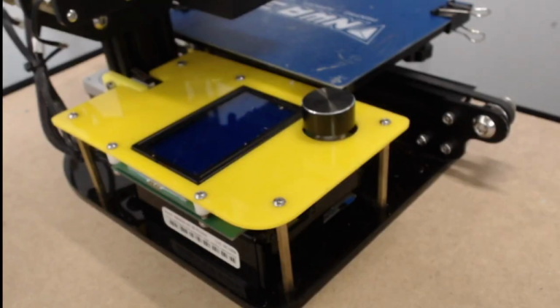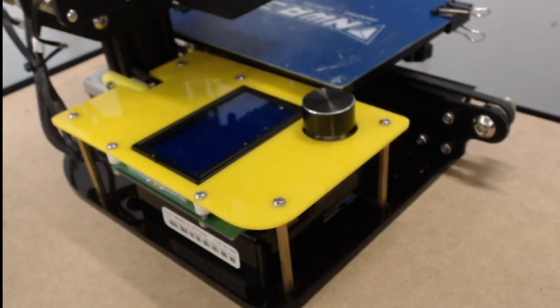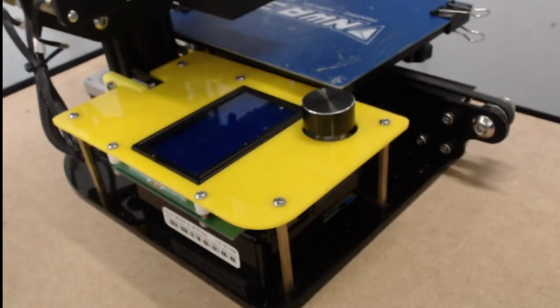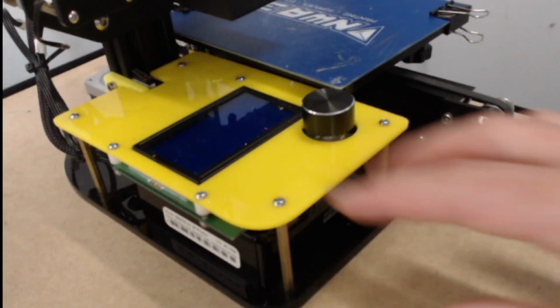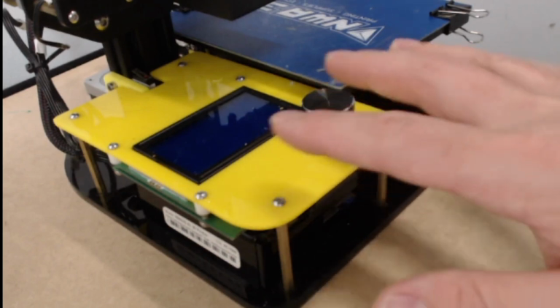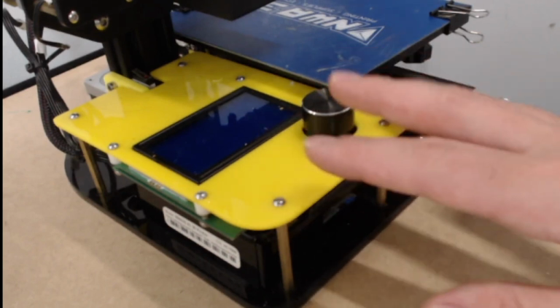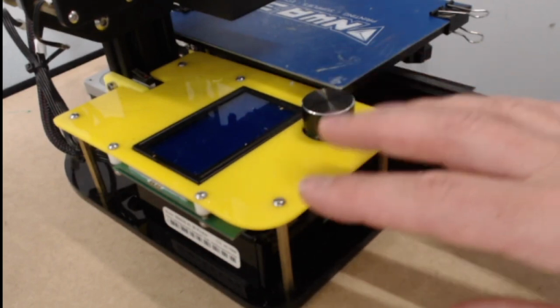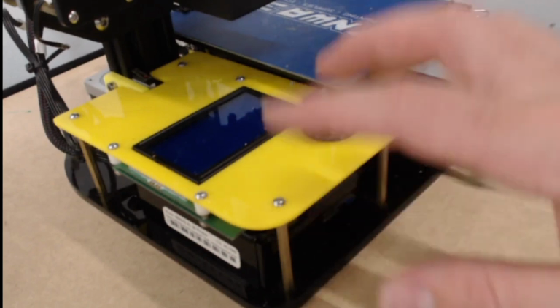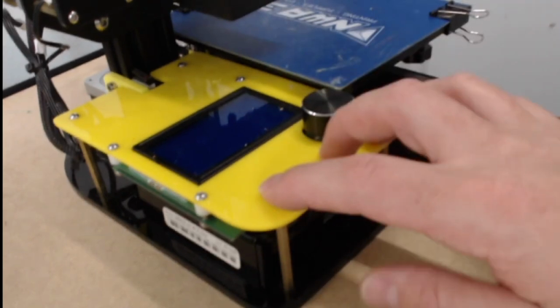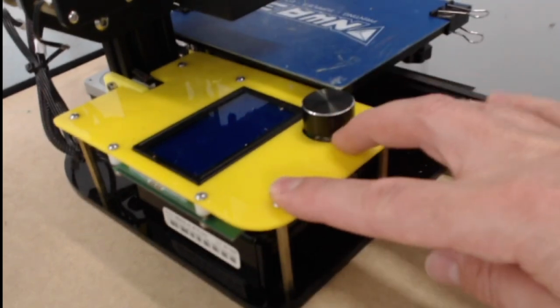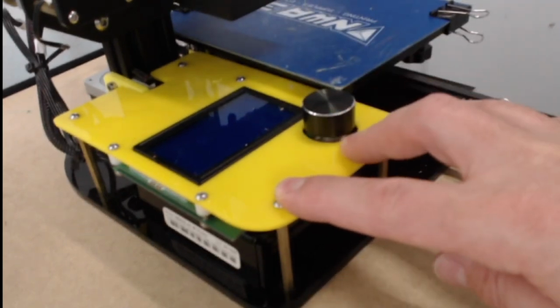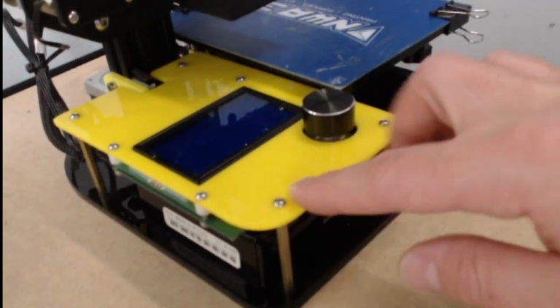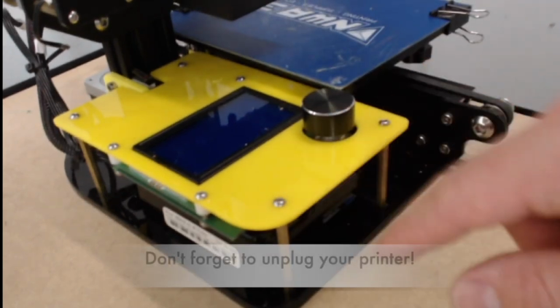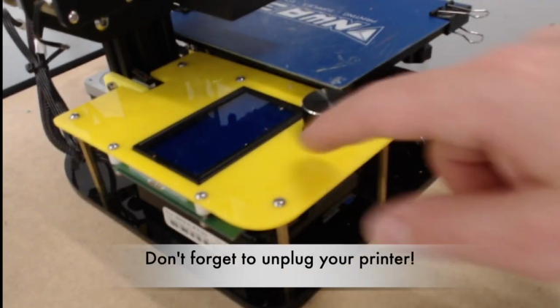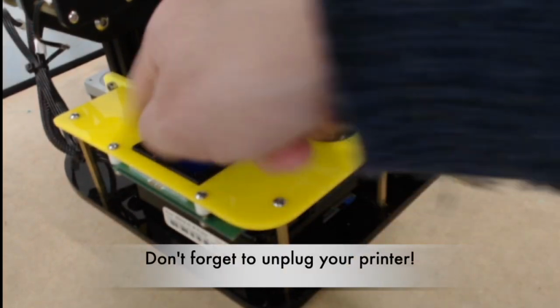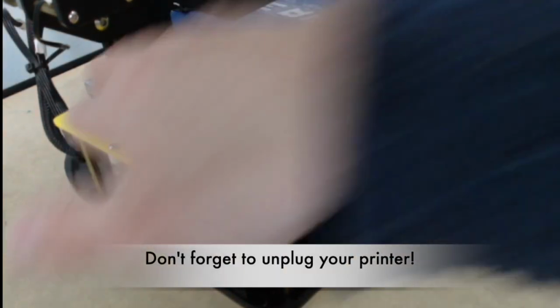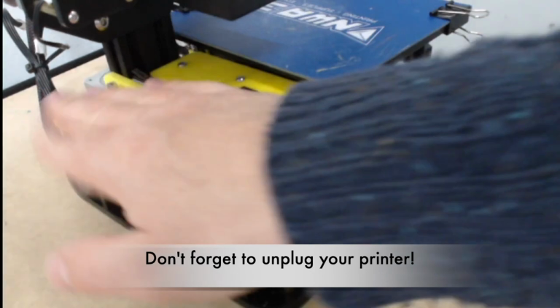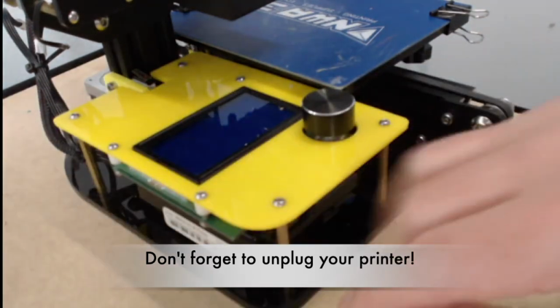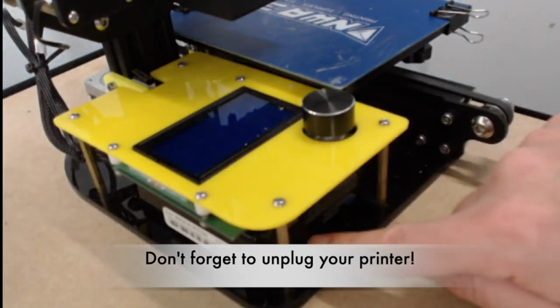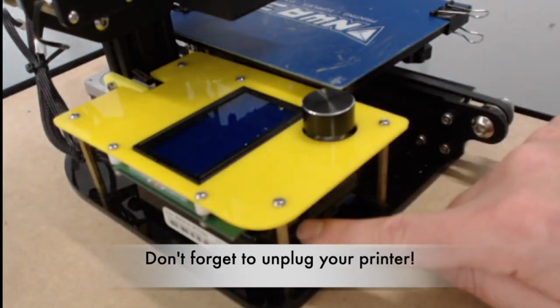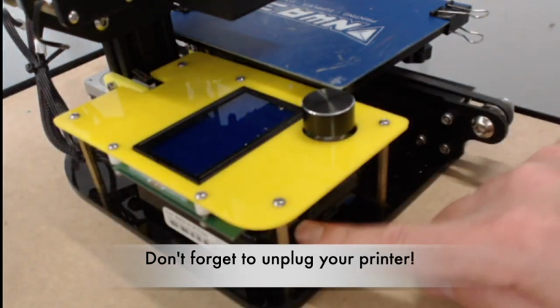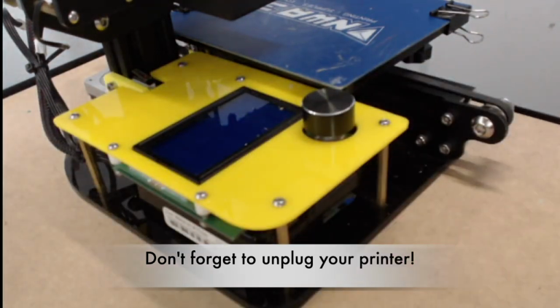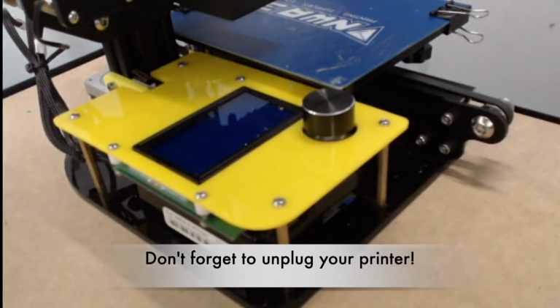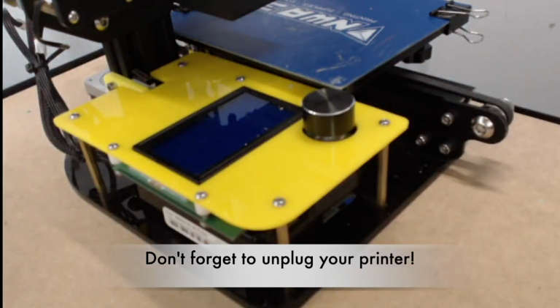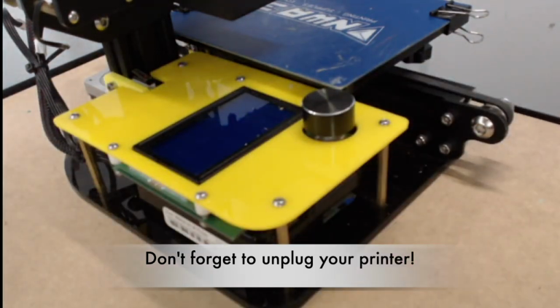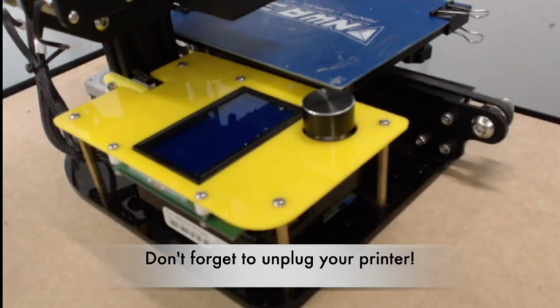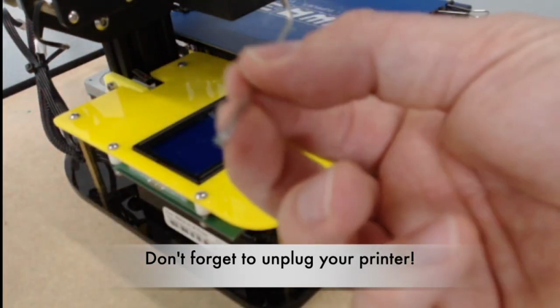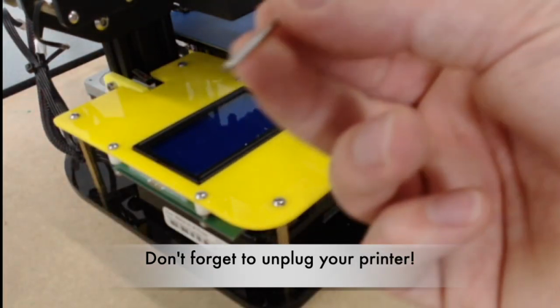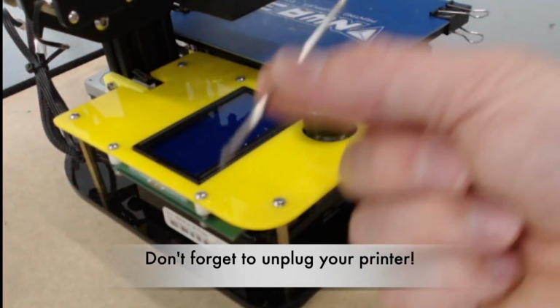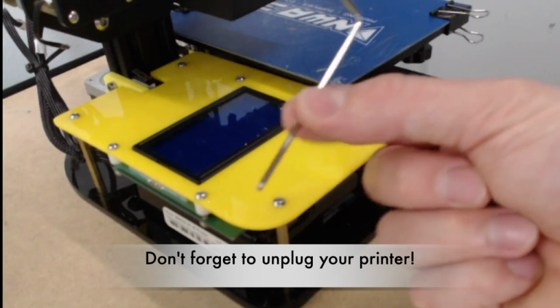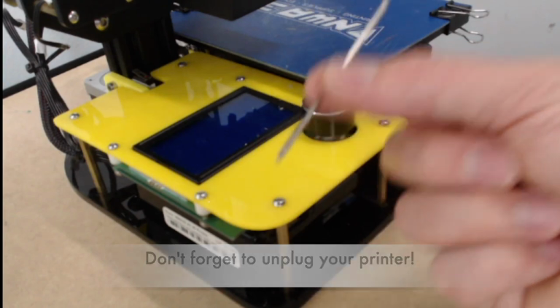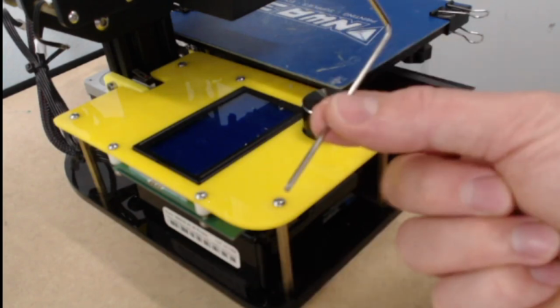Hey everyone! Today we're going to go over how to disassemble and reassemble the A5 screen to get to the board underneath. The only tool we're going to need is our two millimeter Allen wrench.